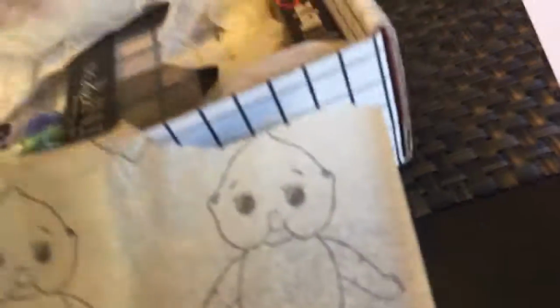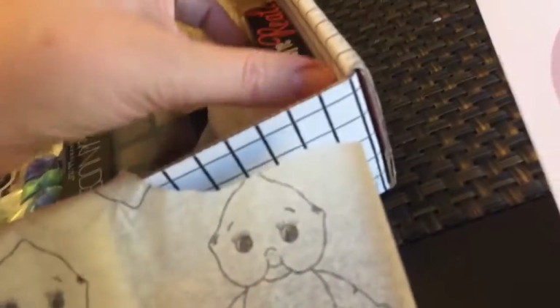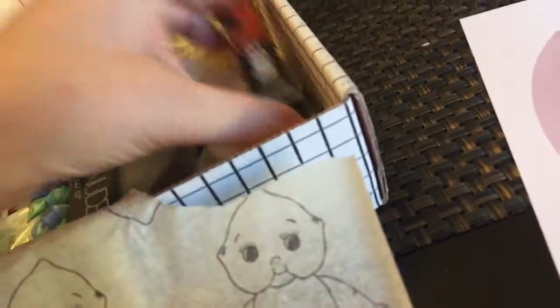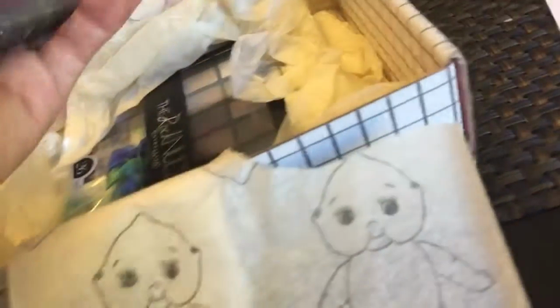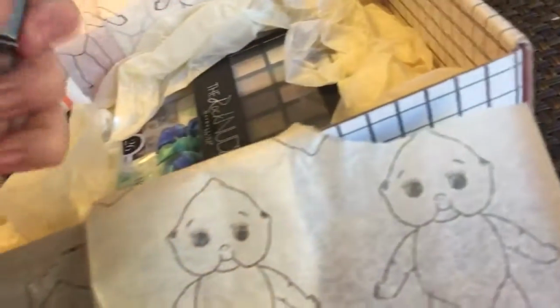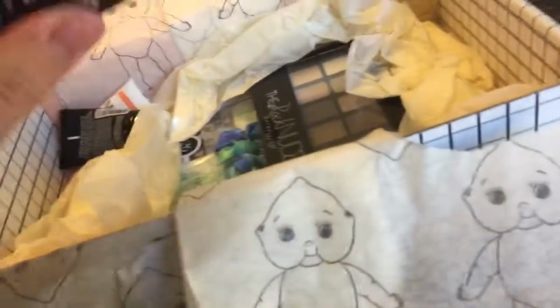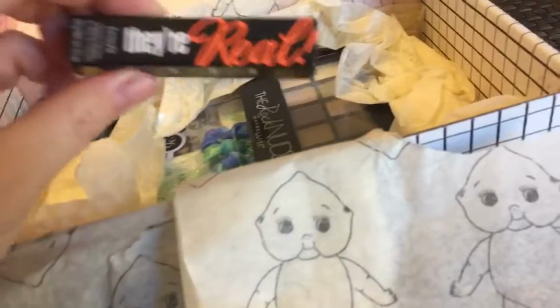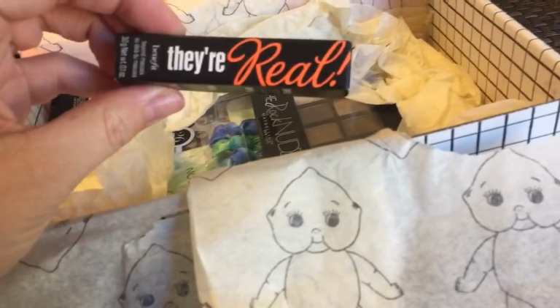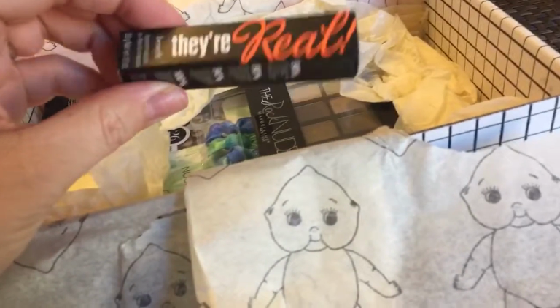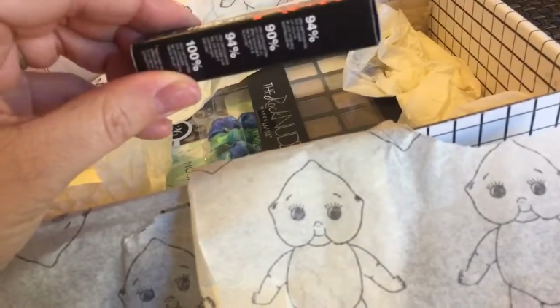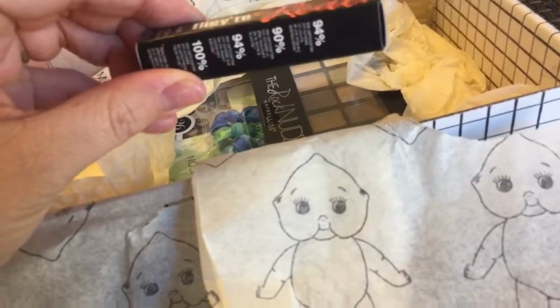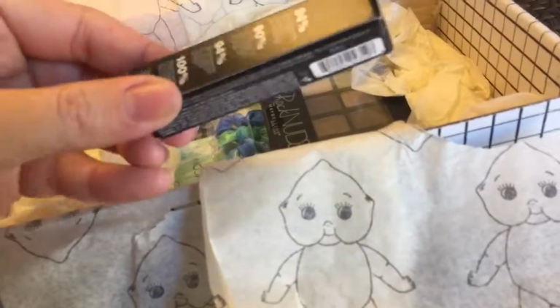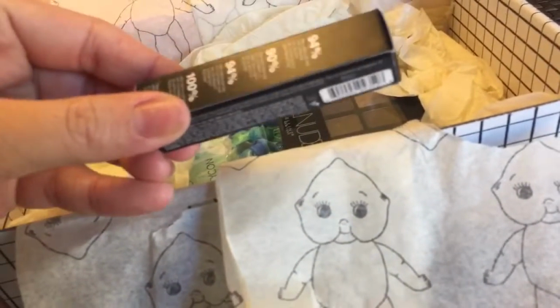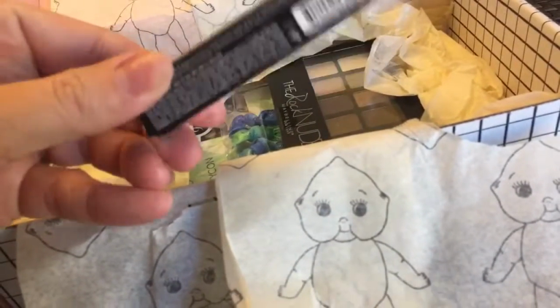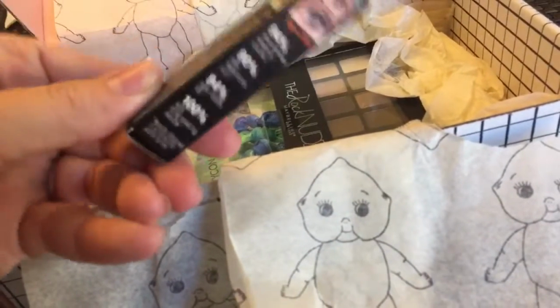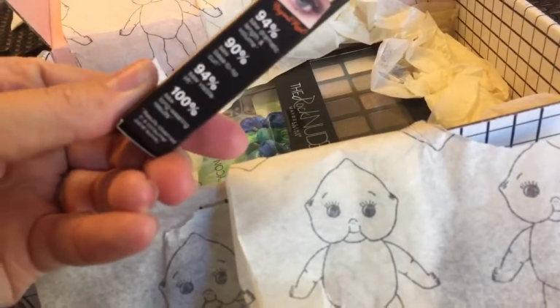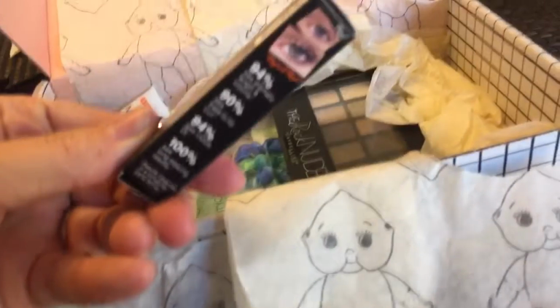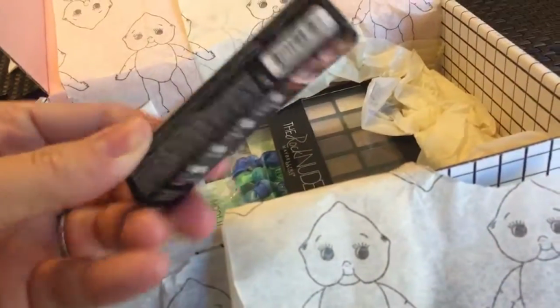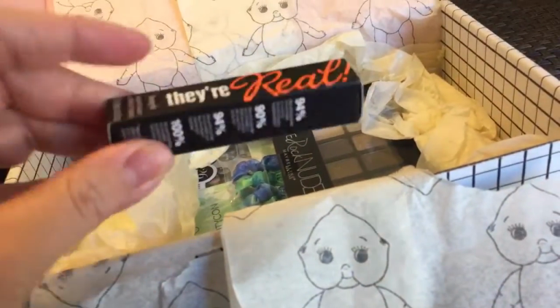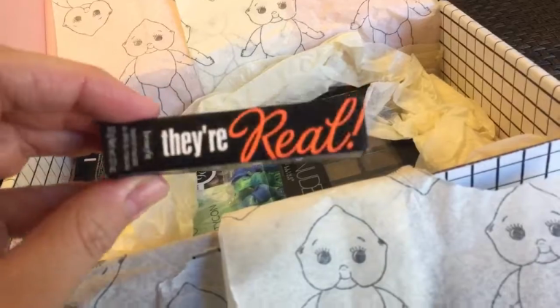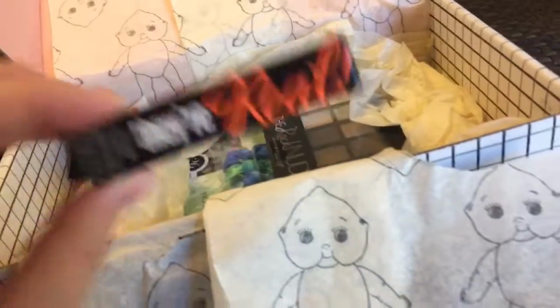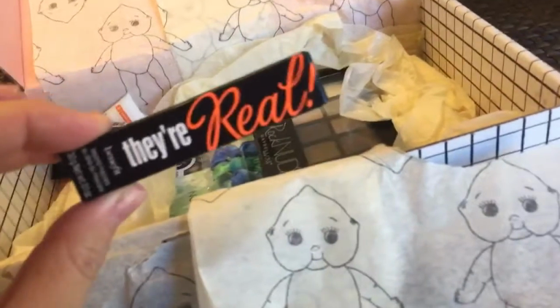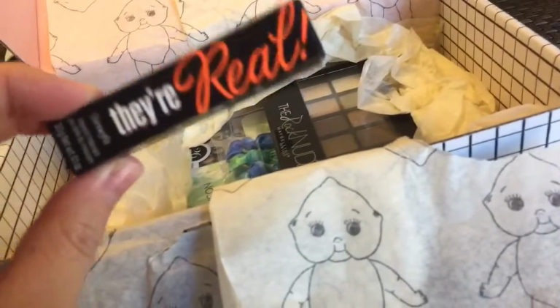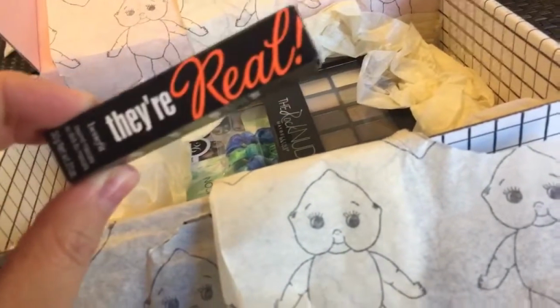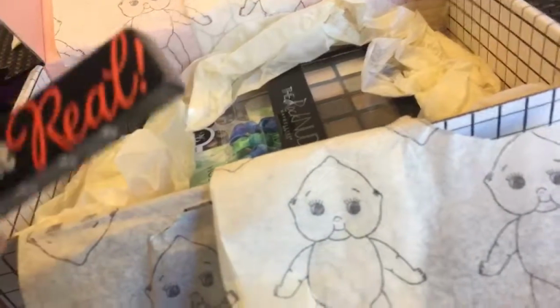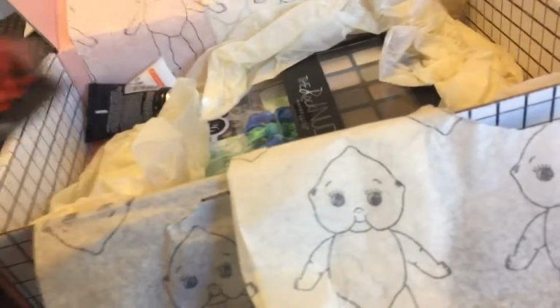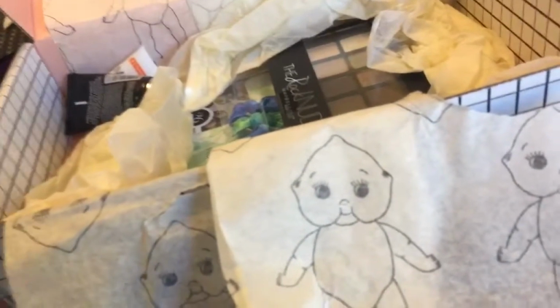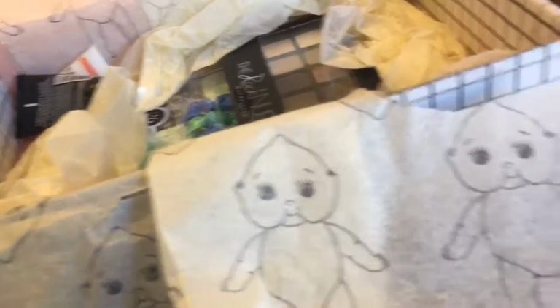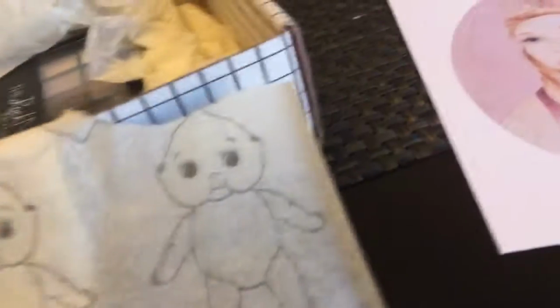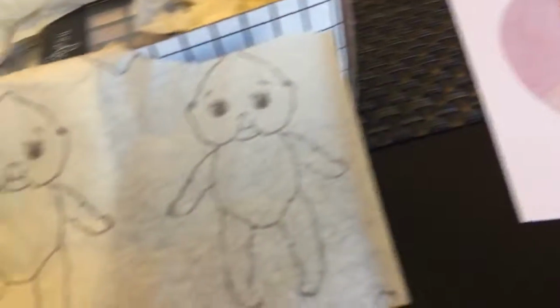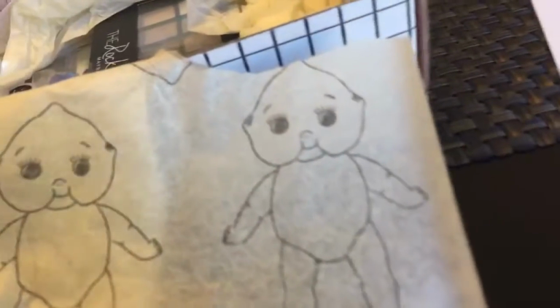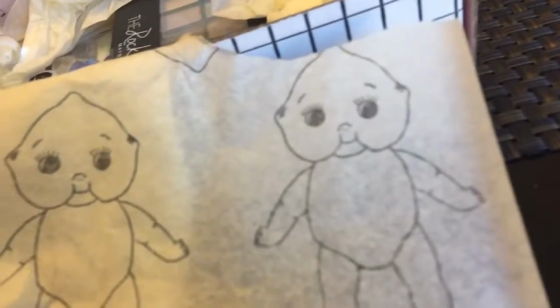Next we have They're Real Mascara from Benefit. I absolutely love this mascara — I think it's great. This is actually one of my favorite mascaras, and I'm out of it right now, so I'm super excited to get that. I needed to buy a new one.